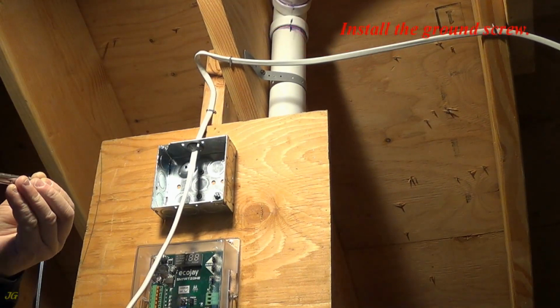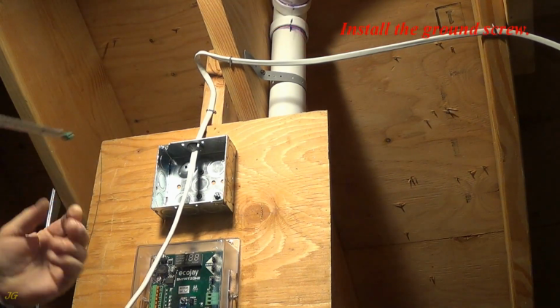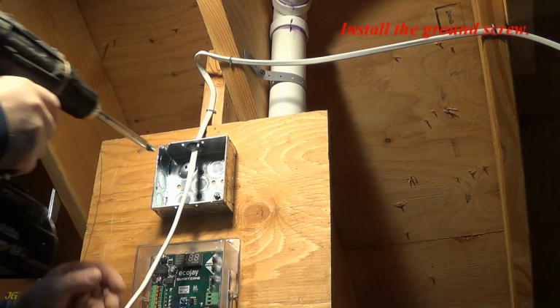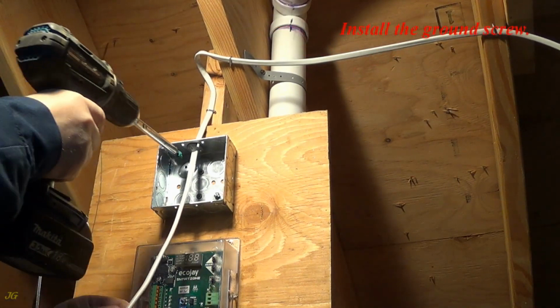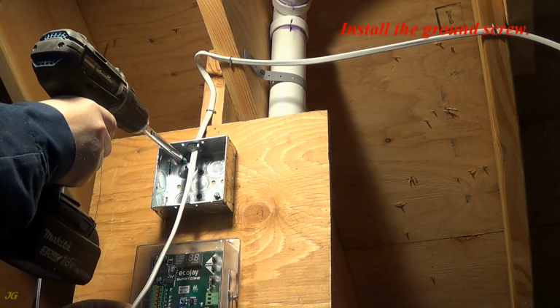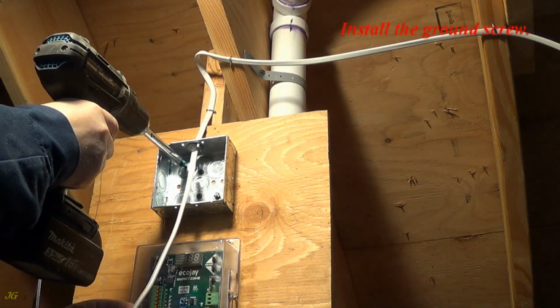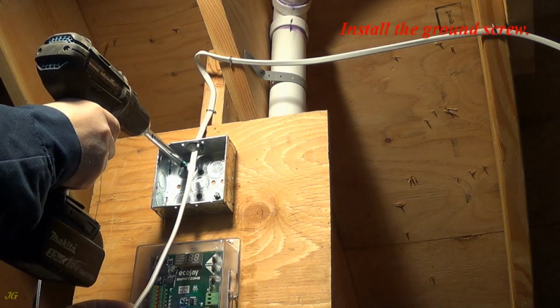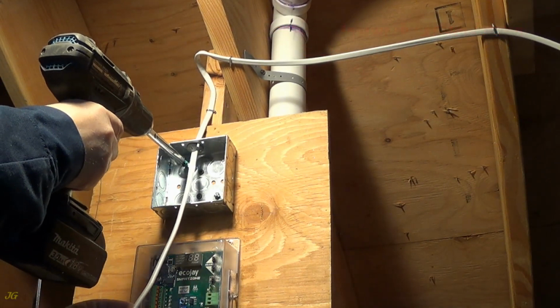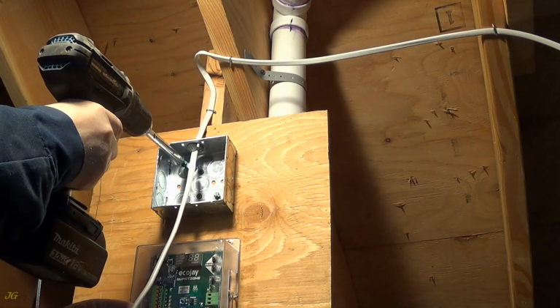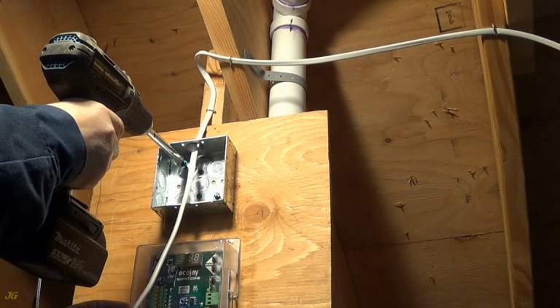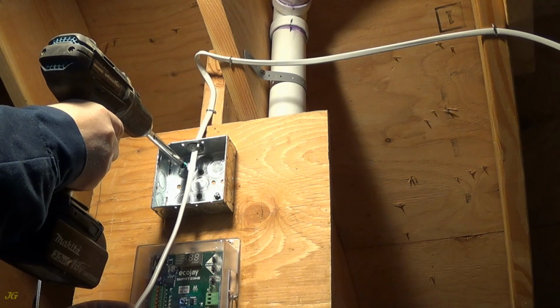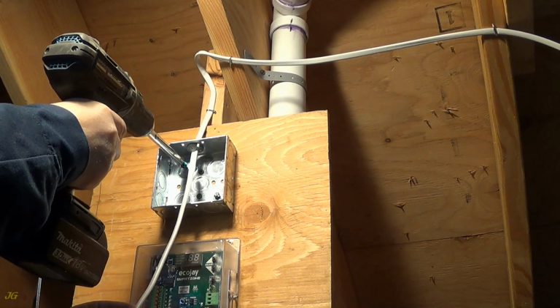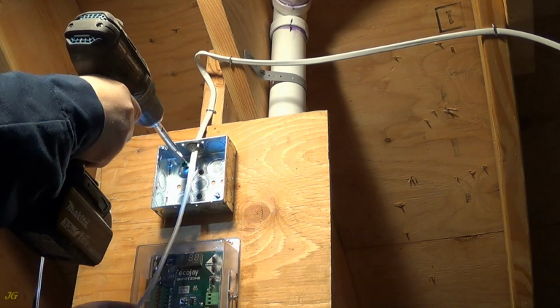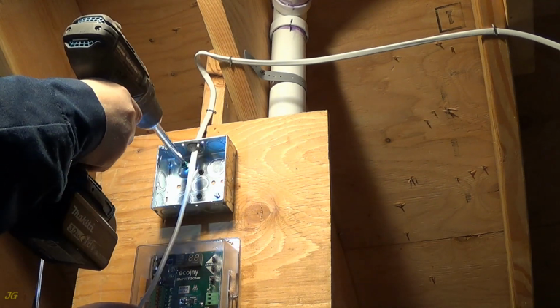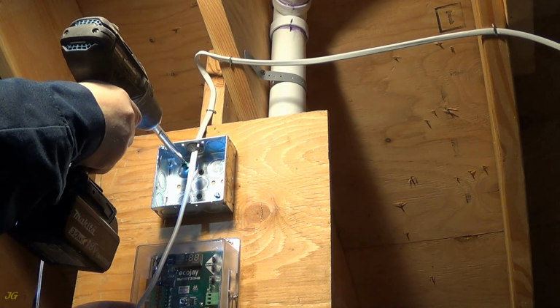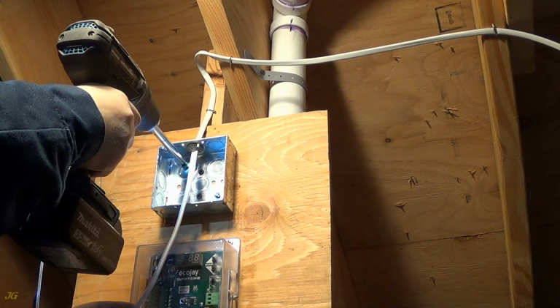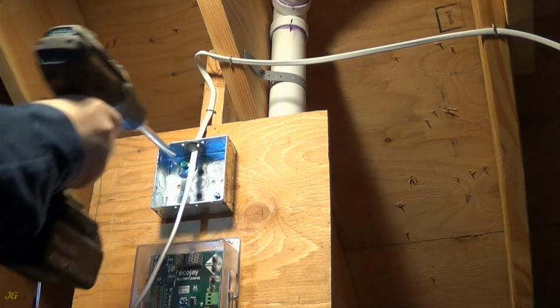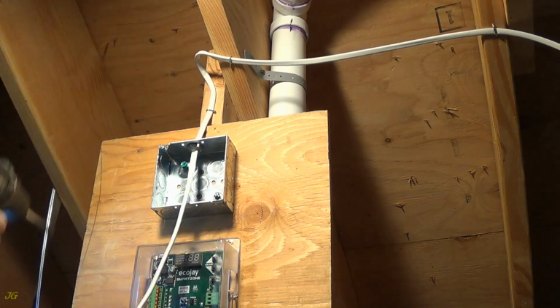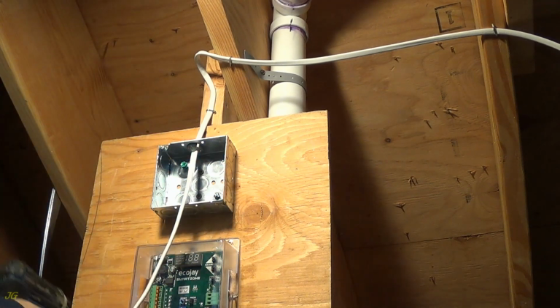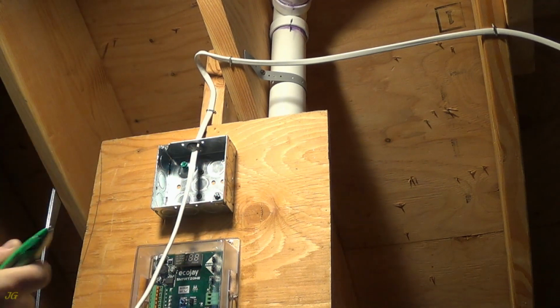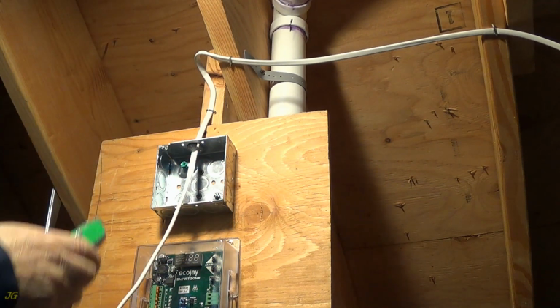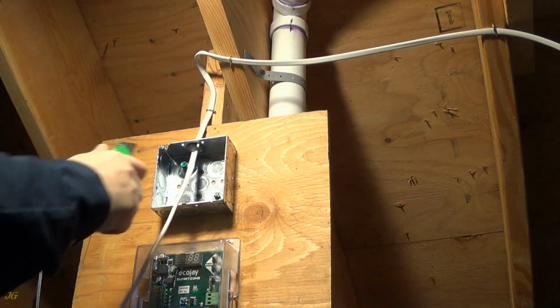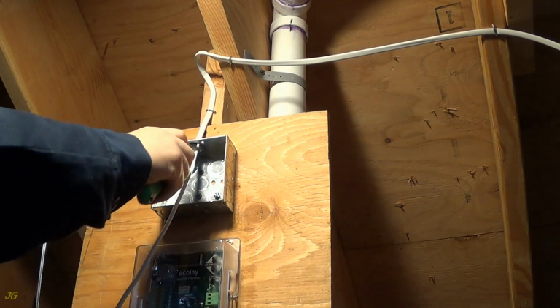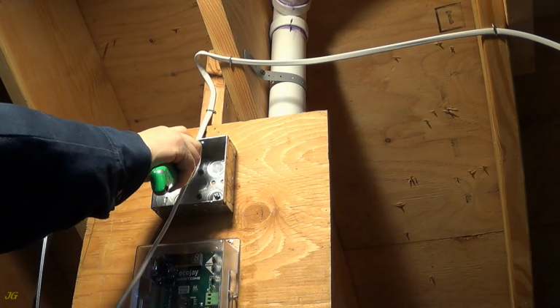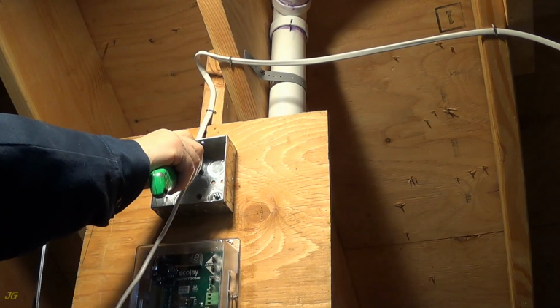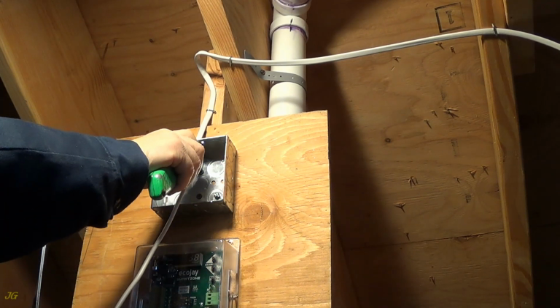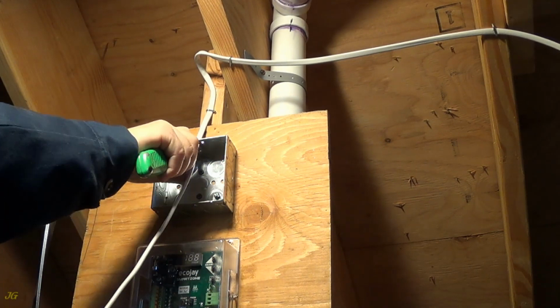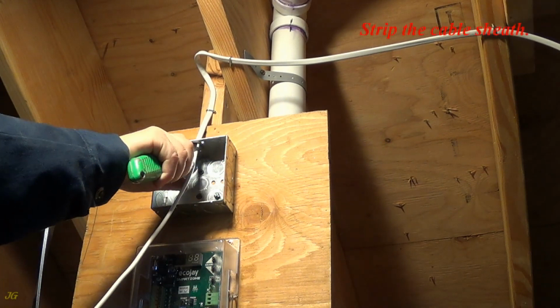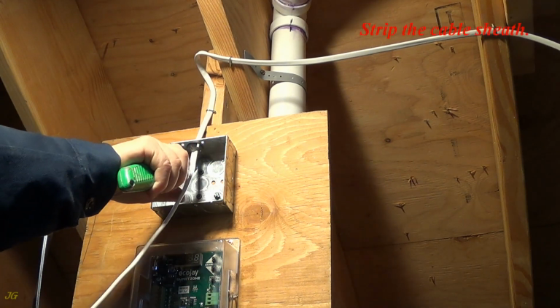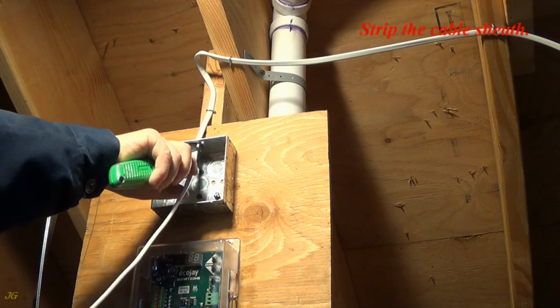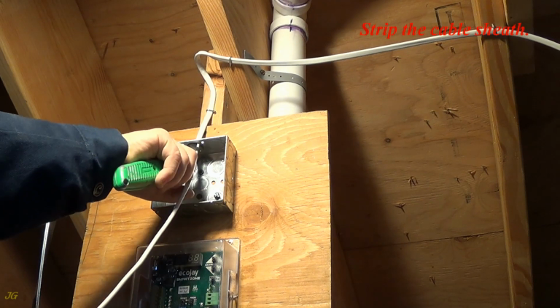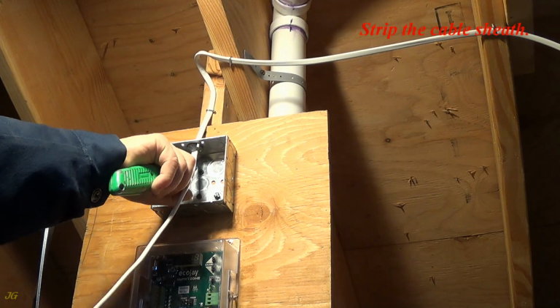Install the ground screw. Strip the cable sheath.